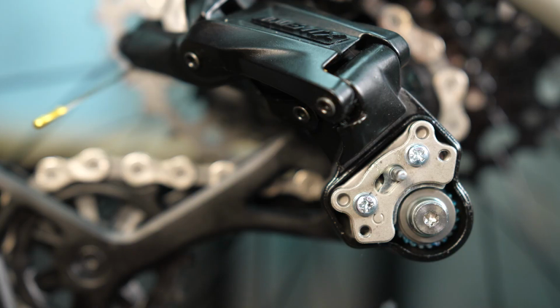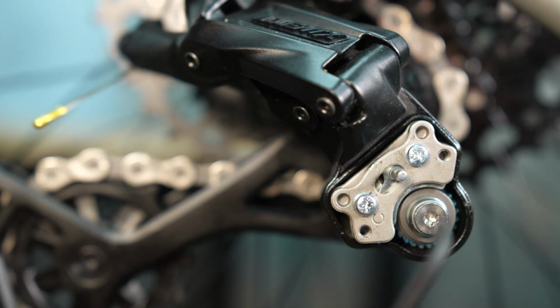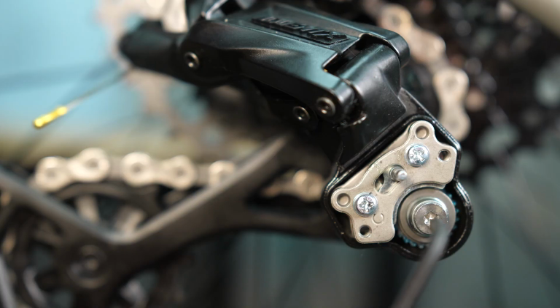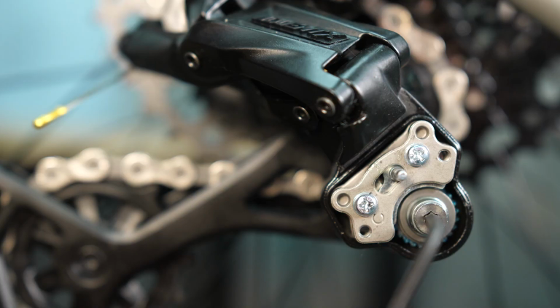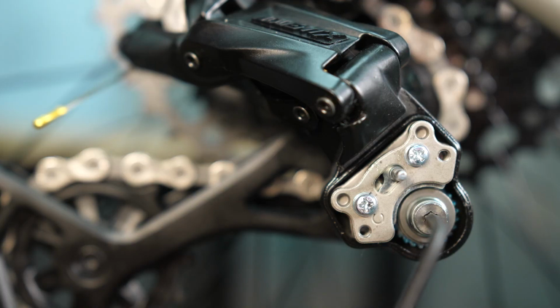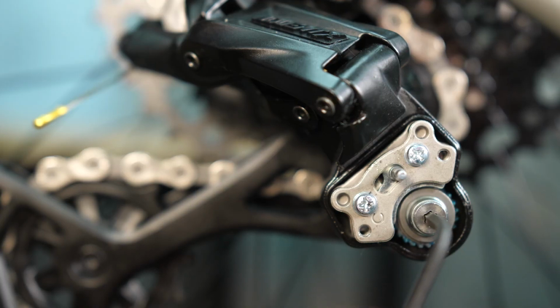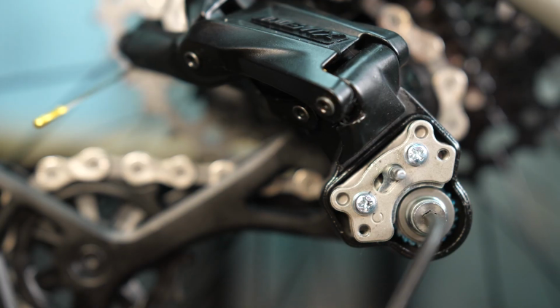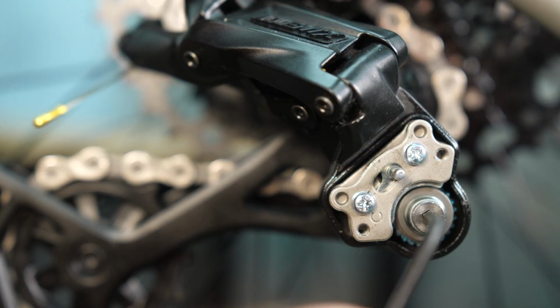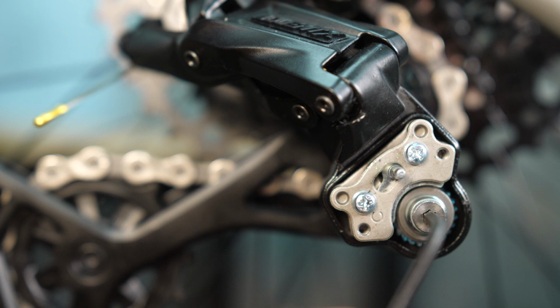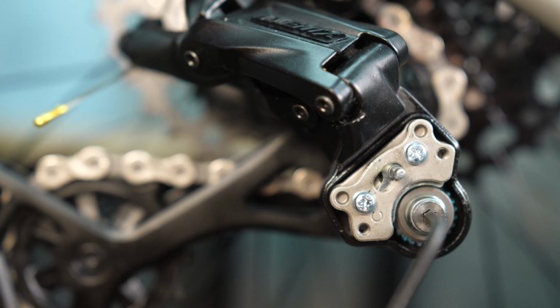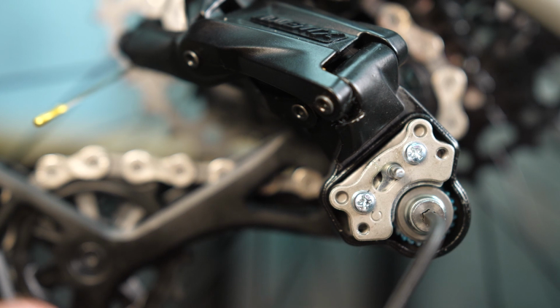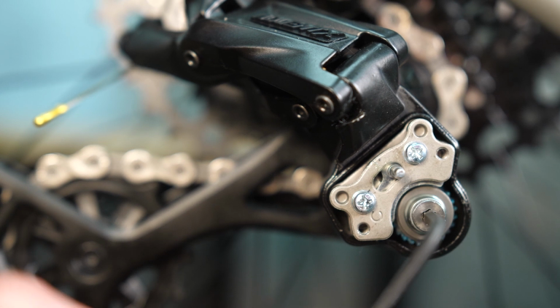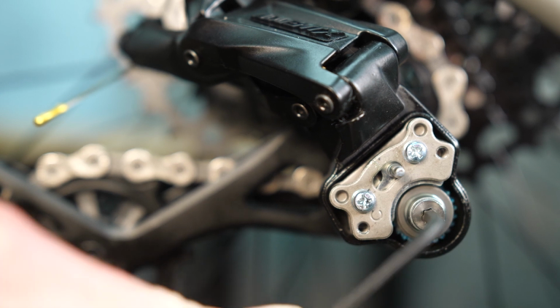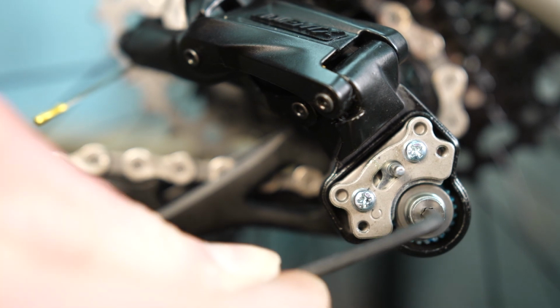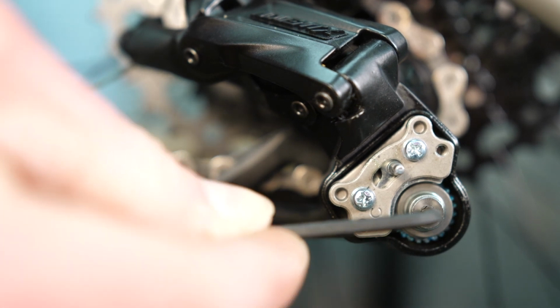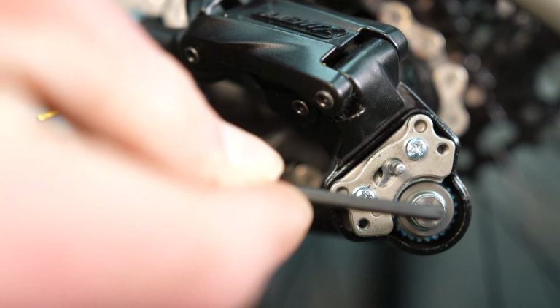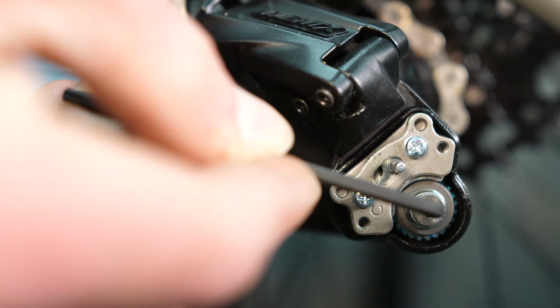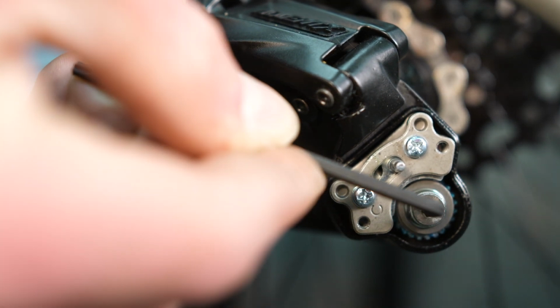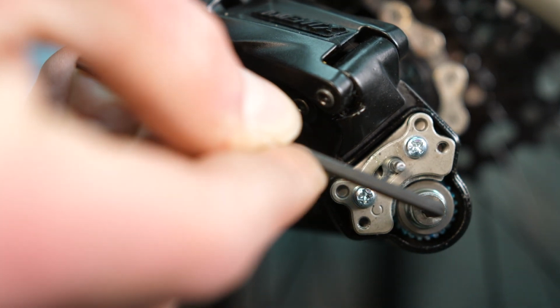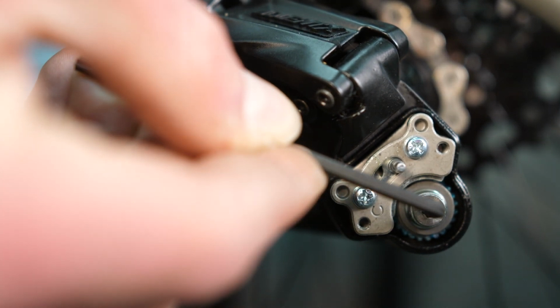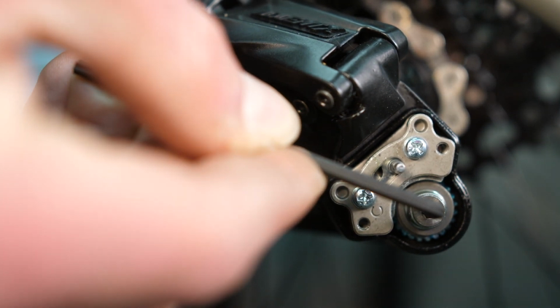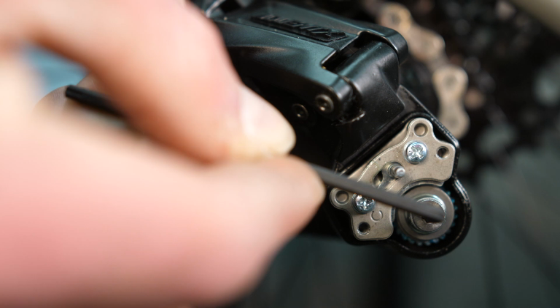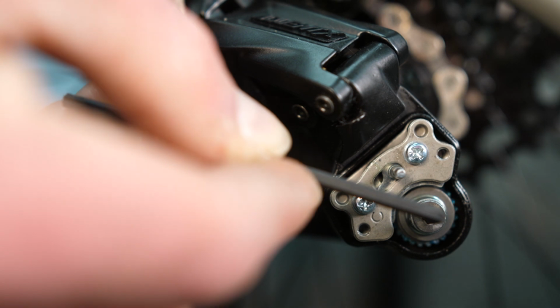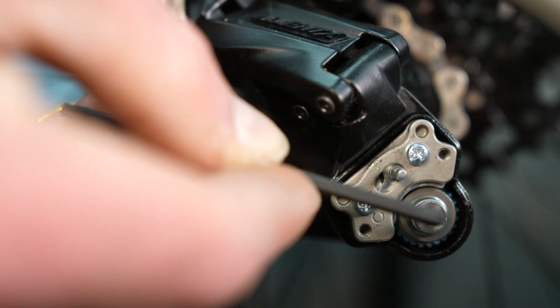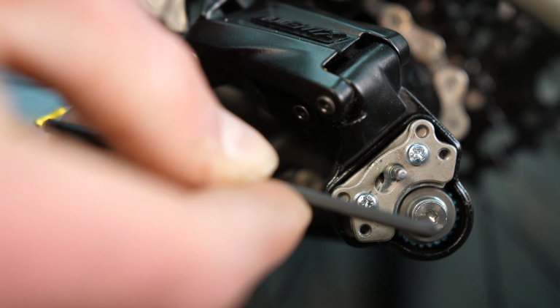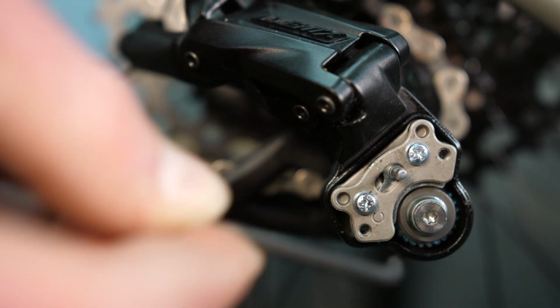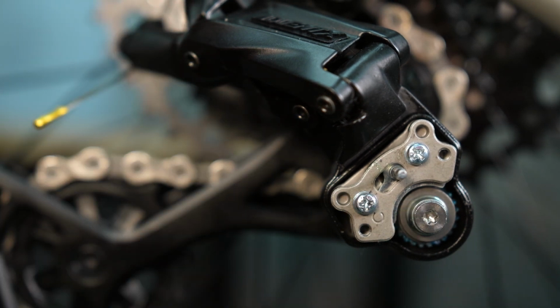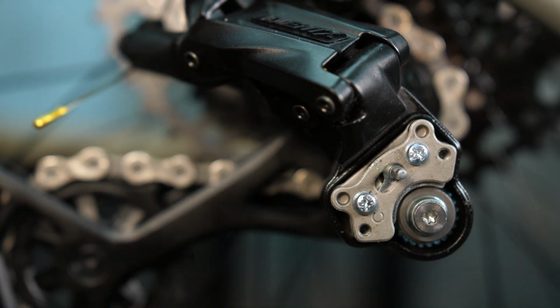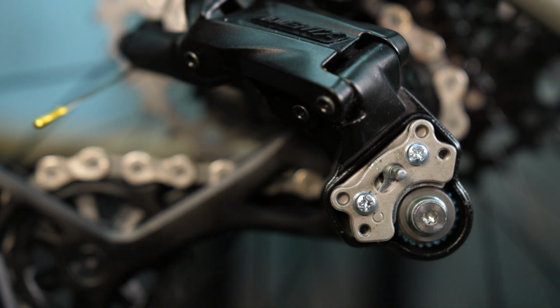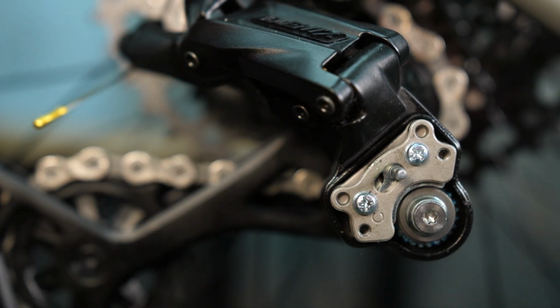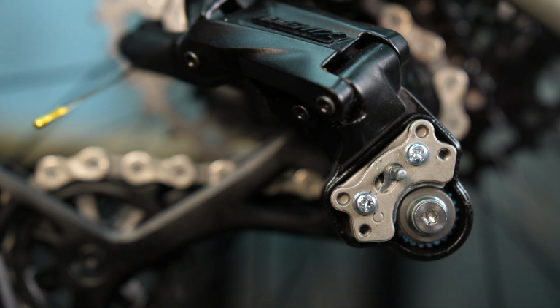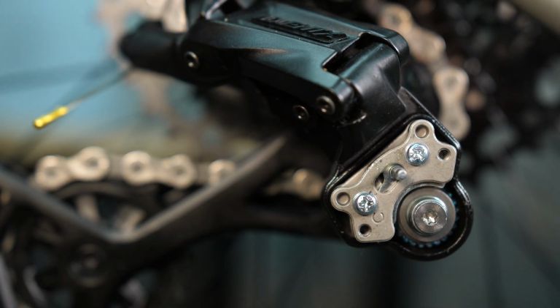If the clutch isn't quite tight enough, you can always adjust it a little bit more by going back and tightening it again. Here's a slow motion replay of exactly where to put the T10 Torx bit. You can also loosen it if you want by turning the torque bolt counterclockwise.